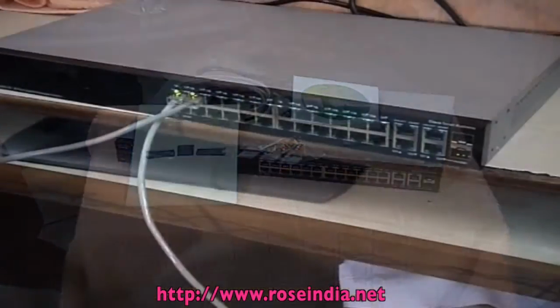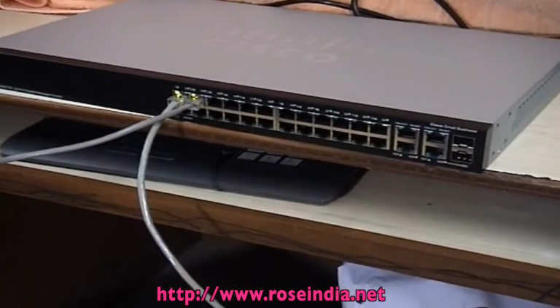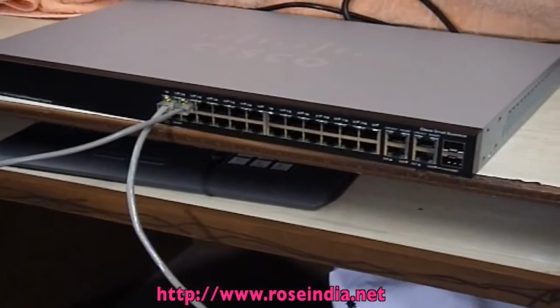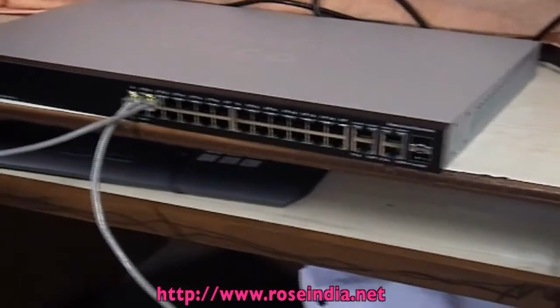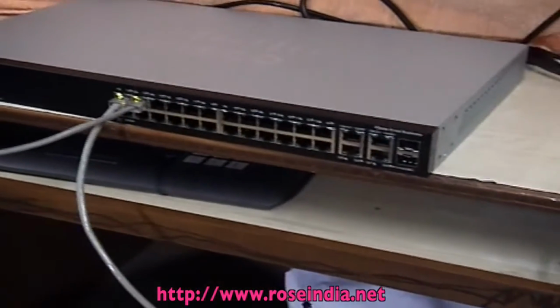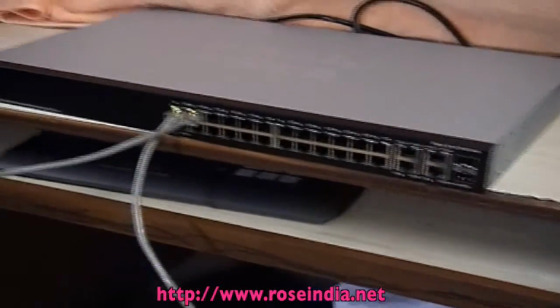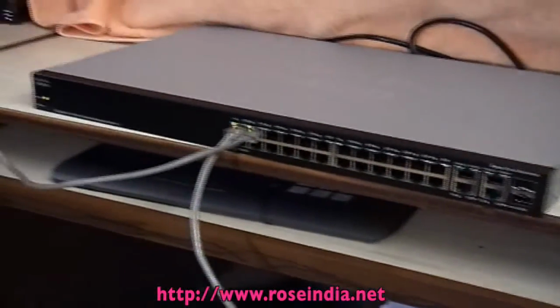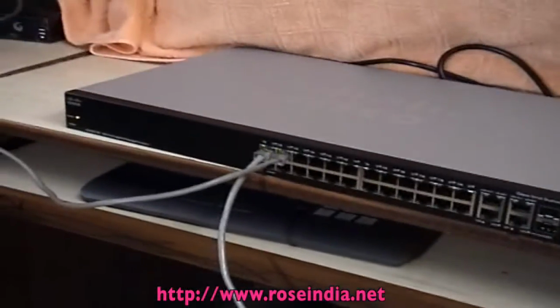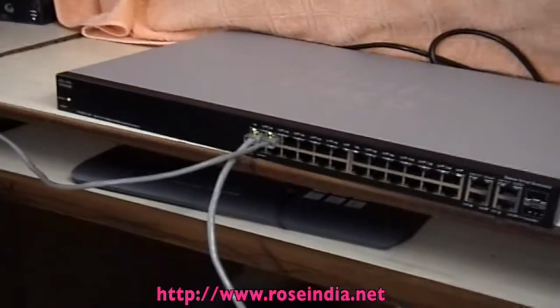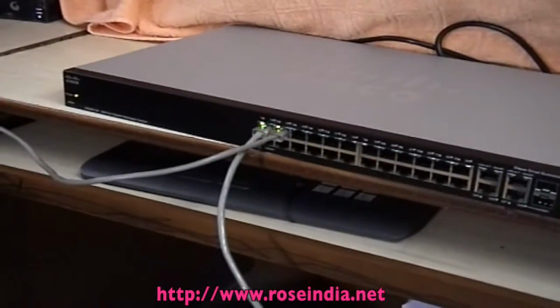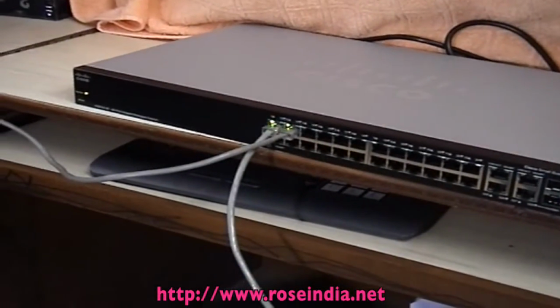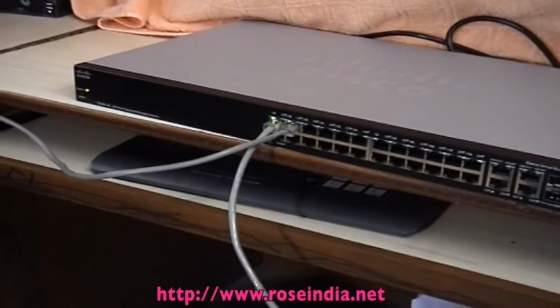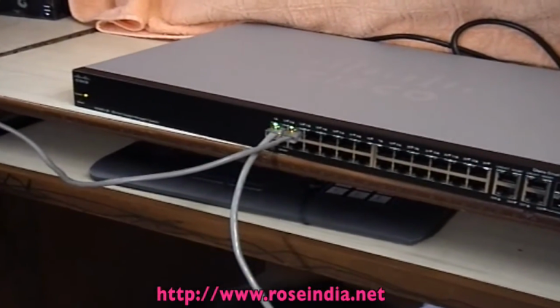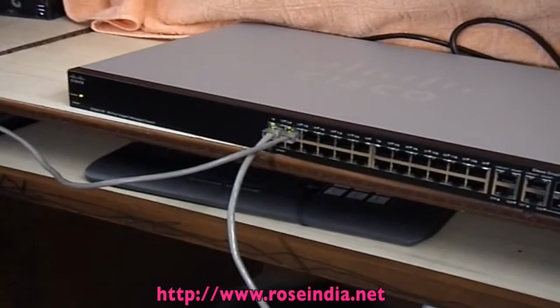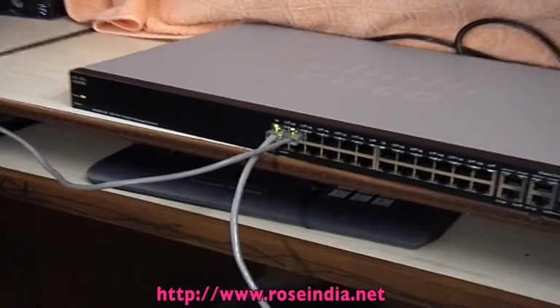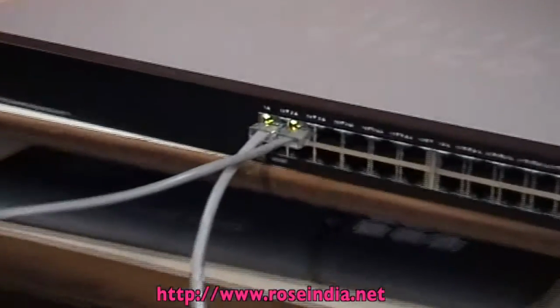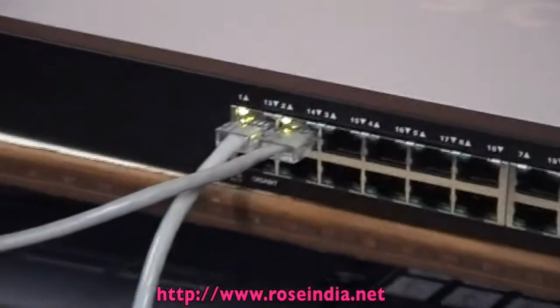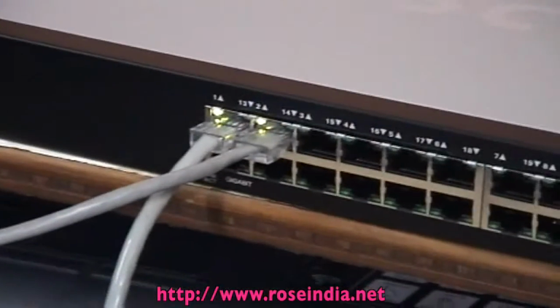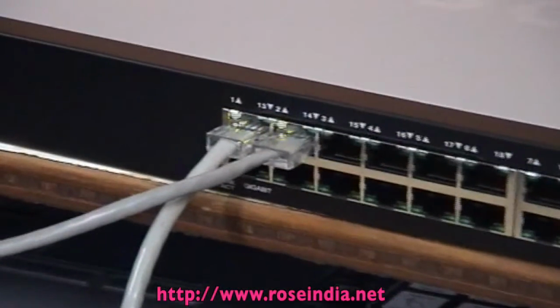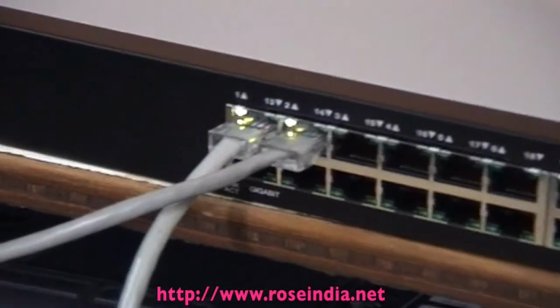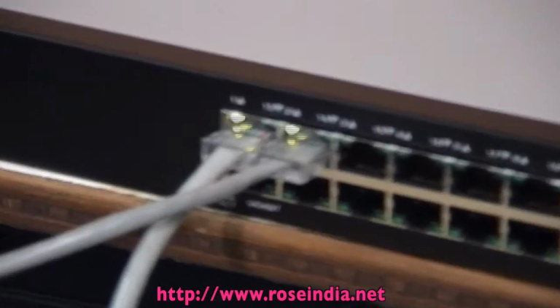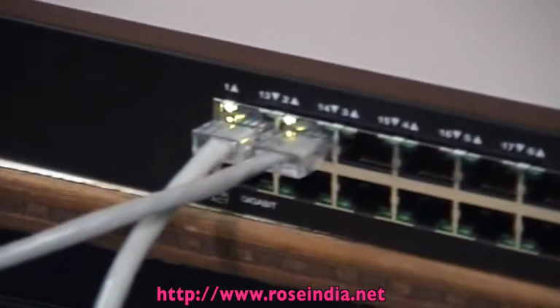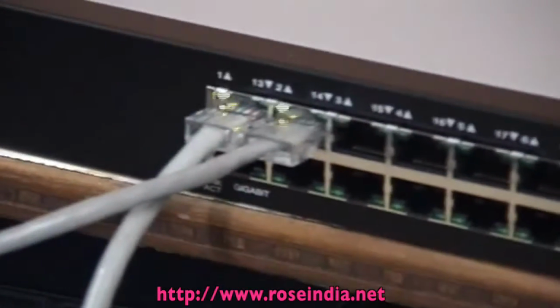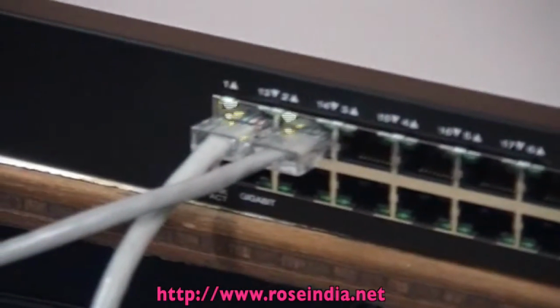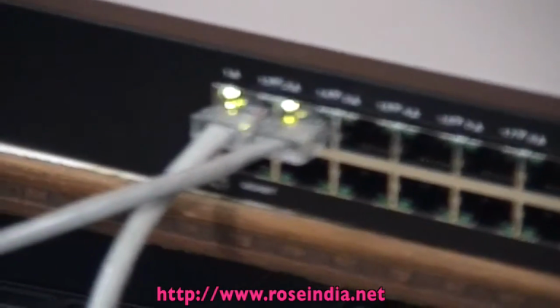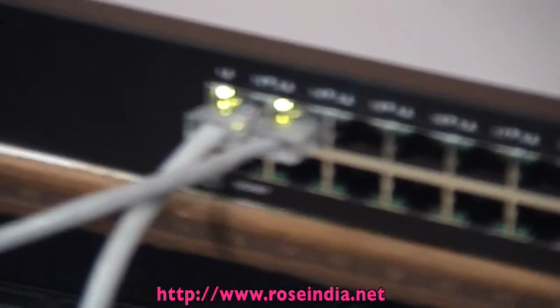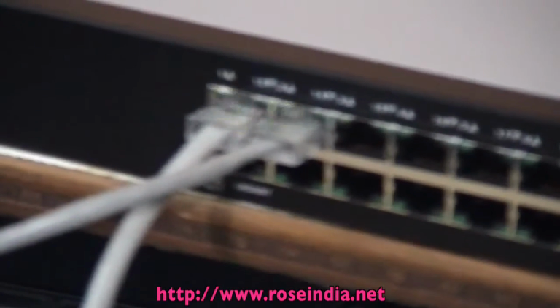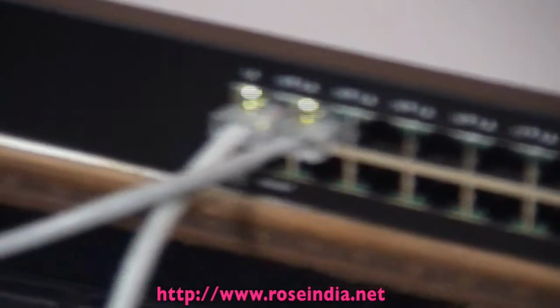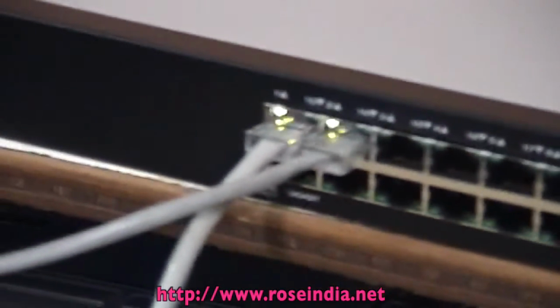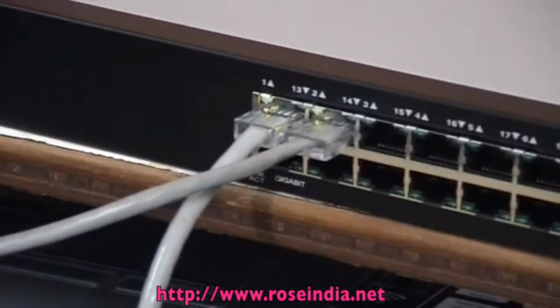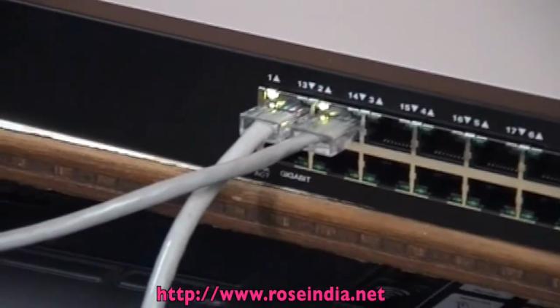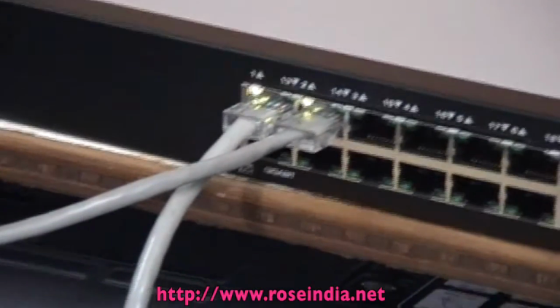Now connect the power cord and switch on the power. Now connect network wires. Now you should be able to access the computers in the network.